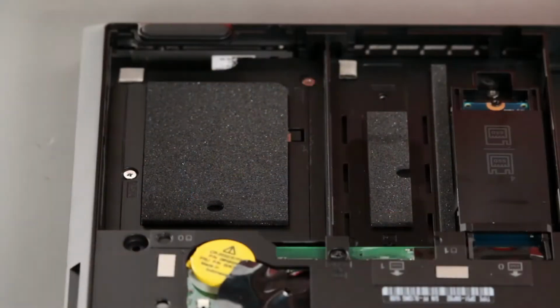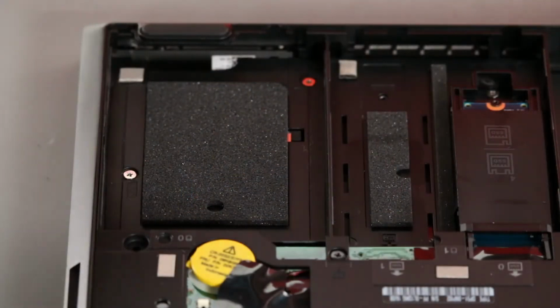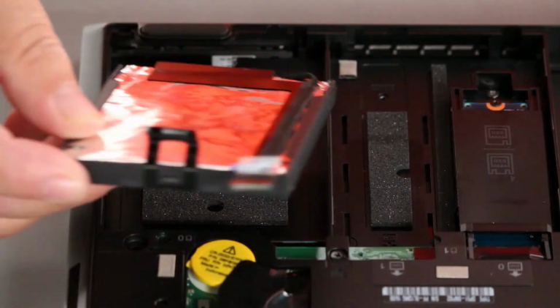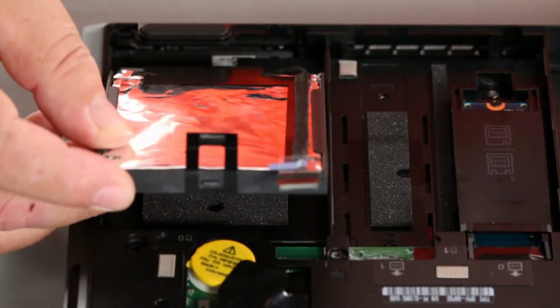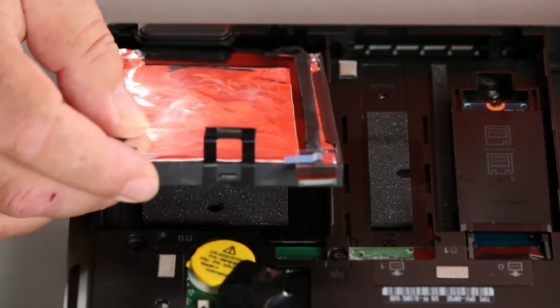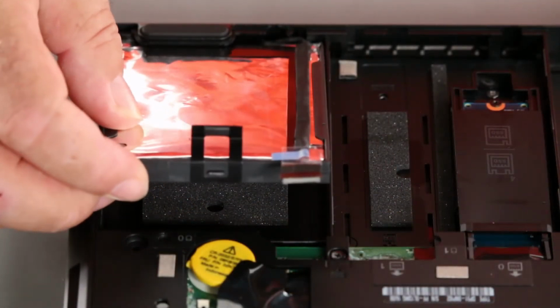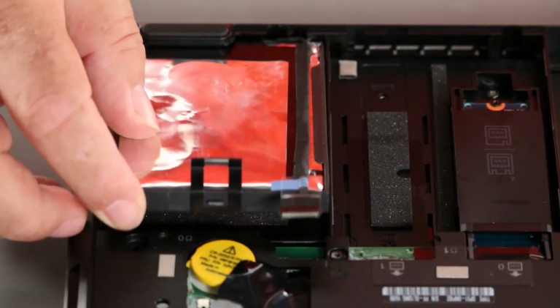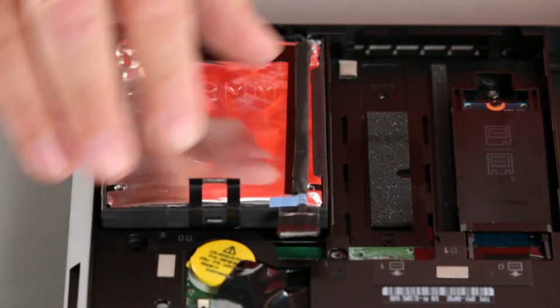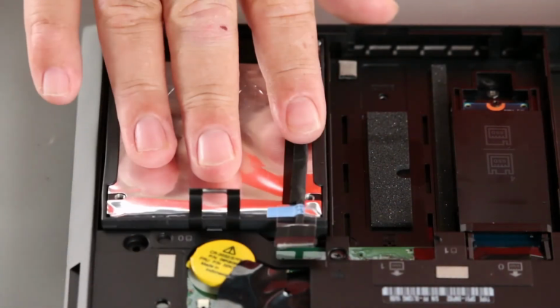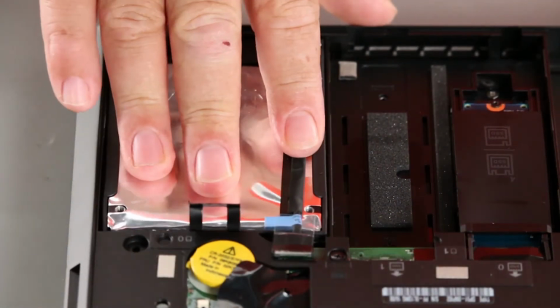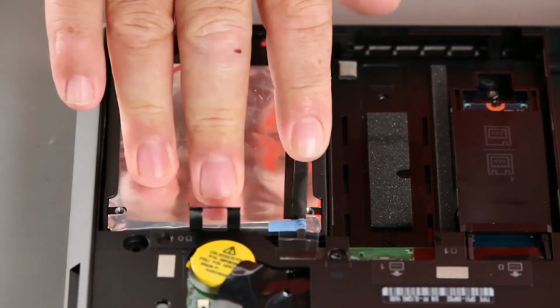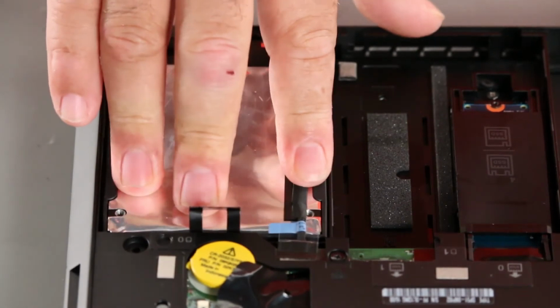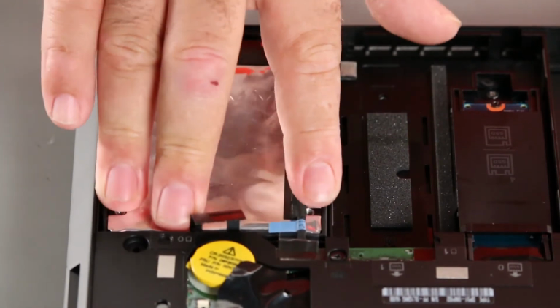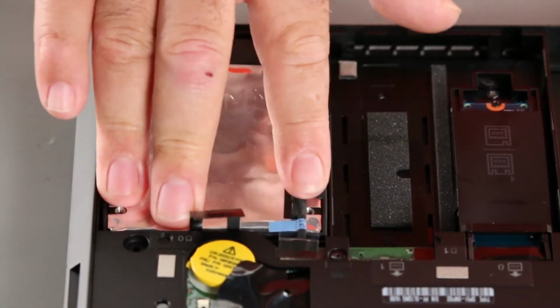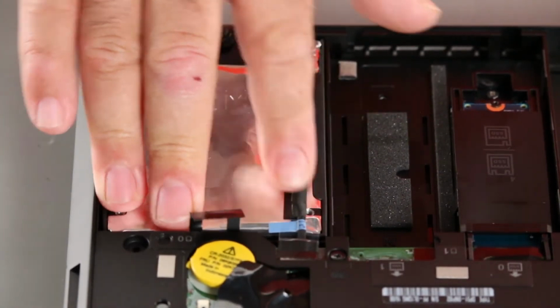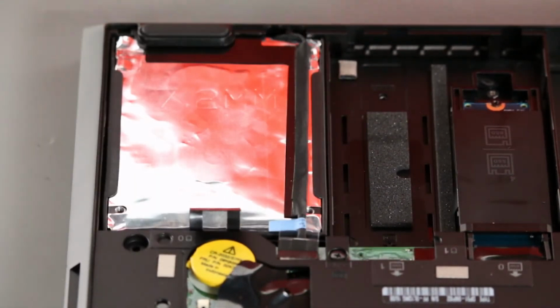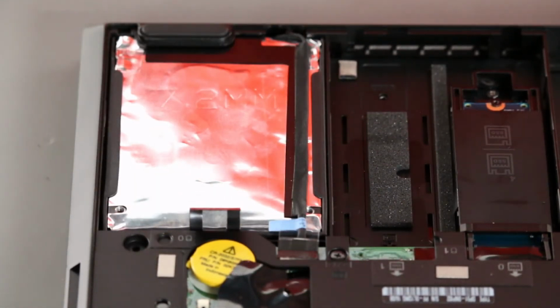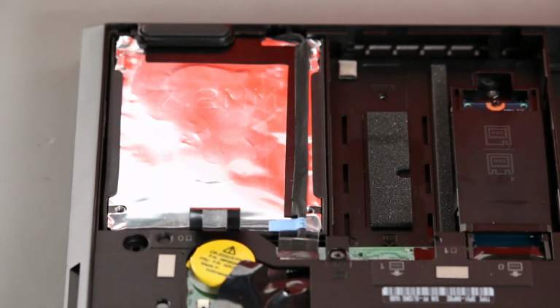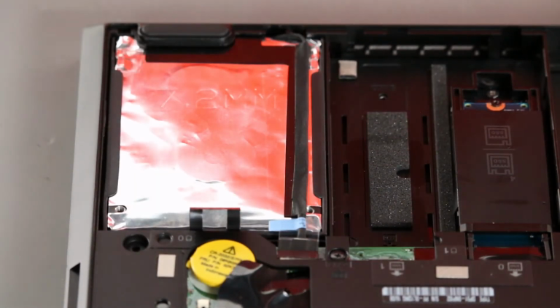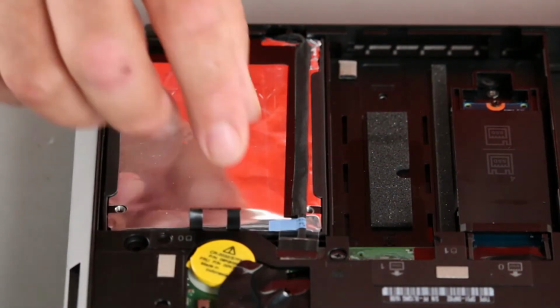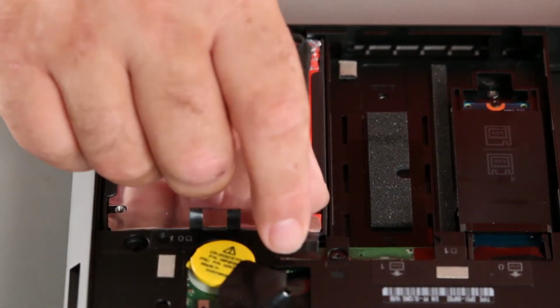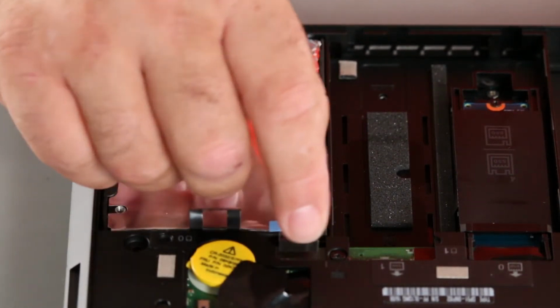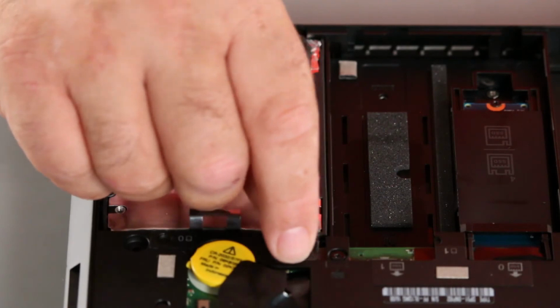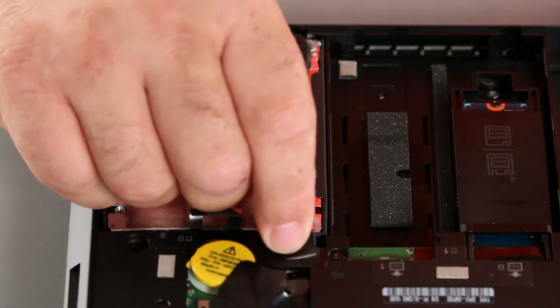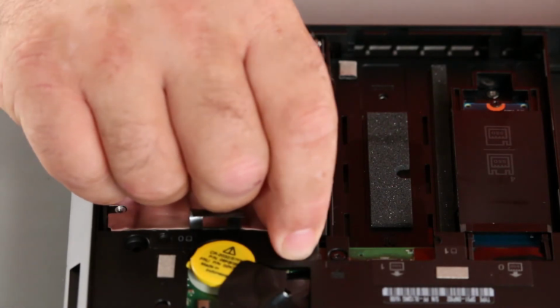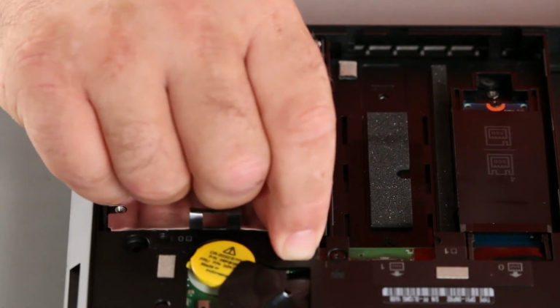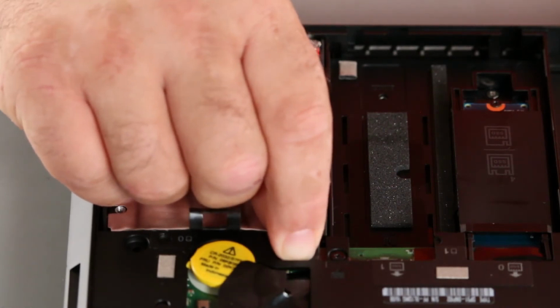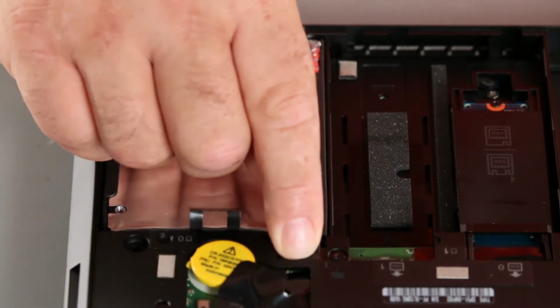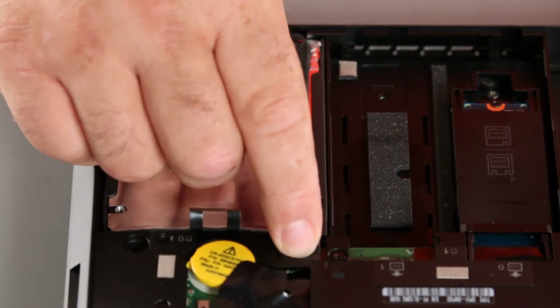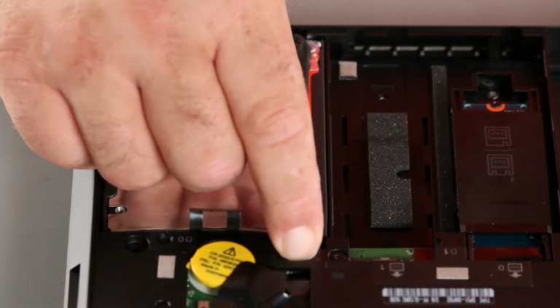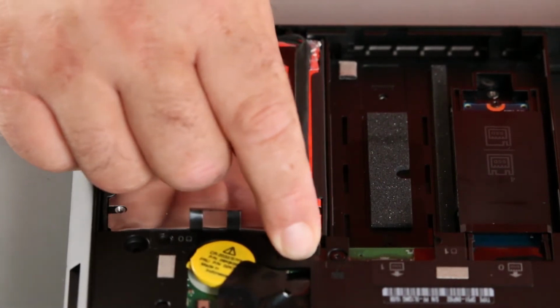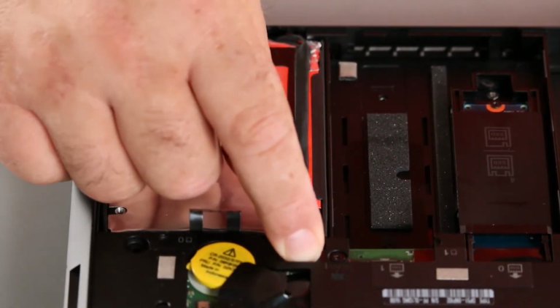Now we want to place the storage drive into place and press it down until it's seated firmly. And then connect the cable to the system board by pressing it straight down into the clip.